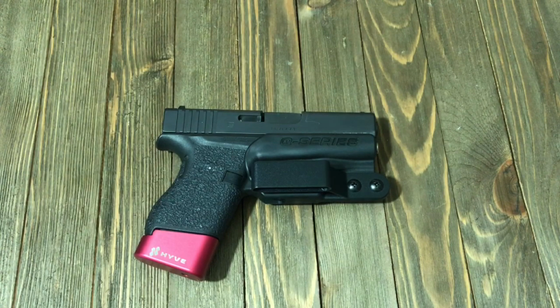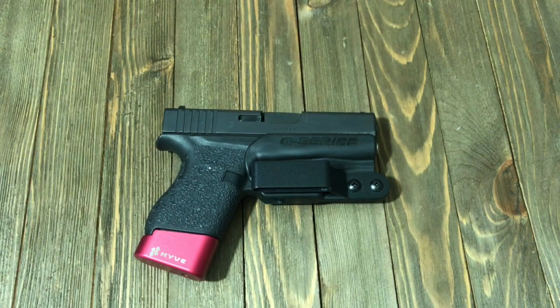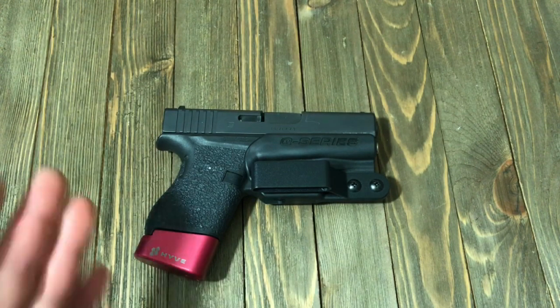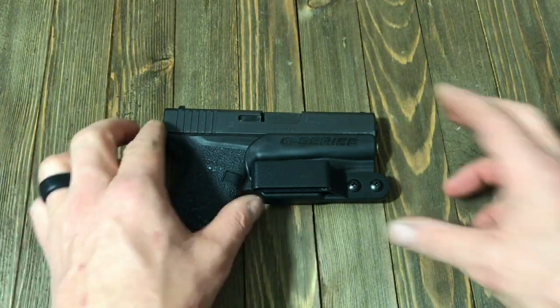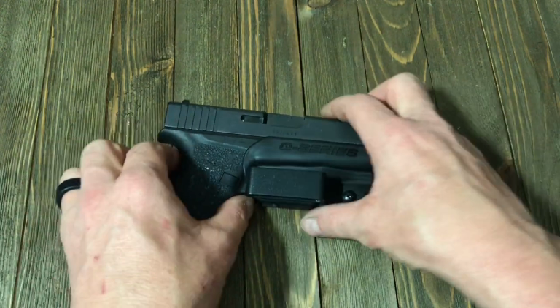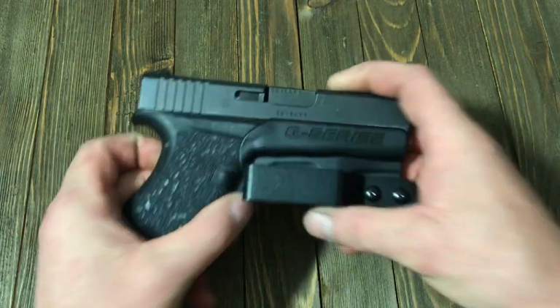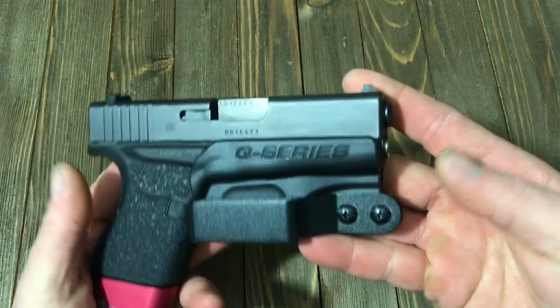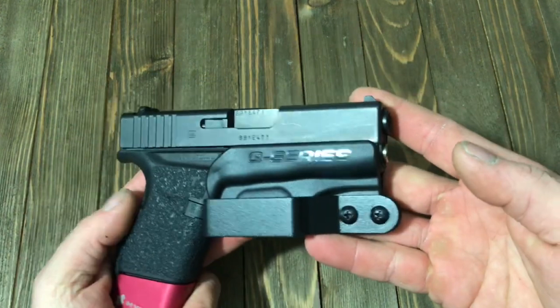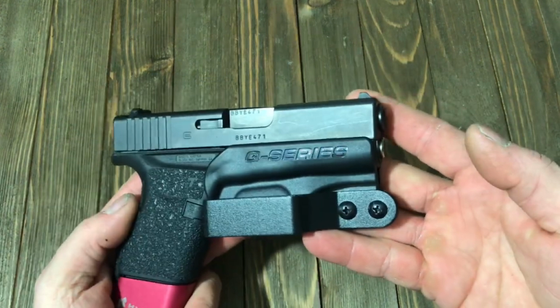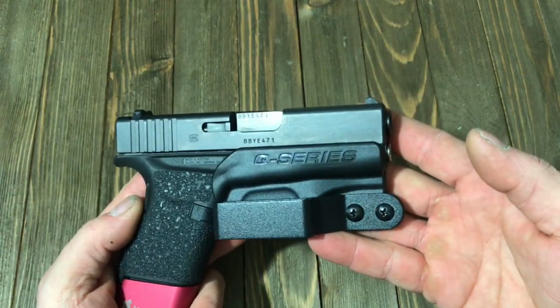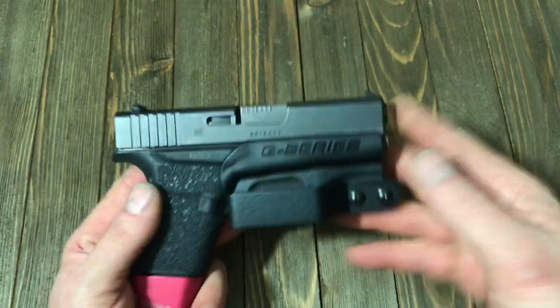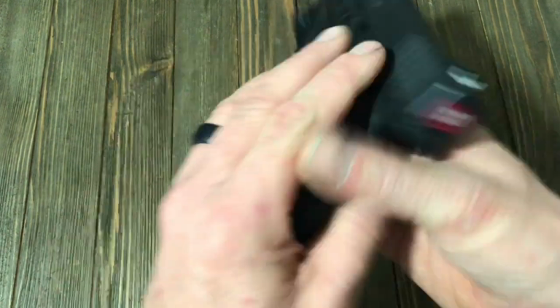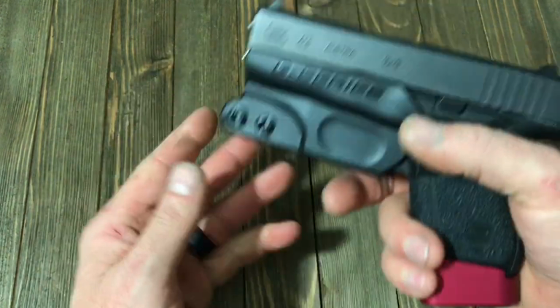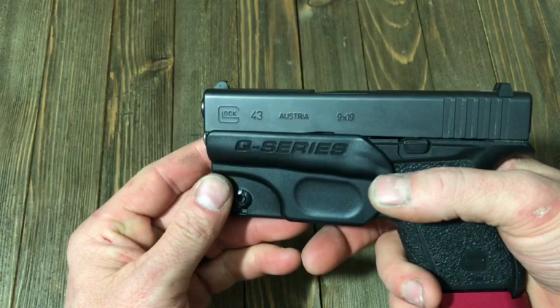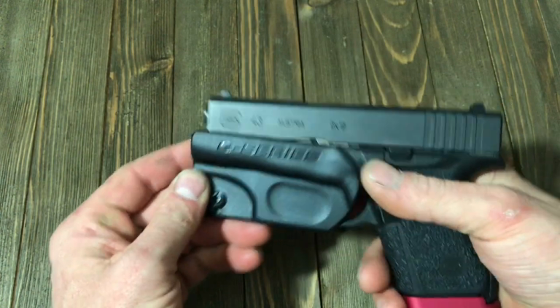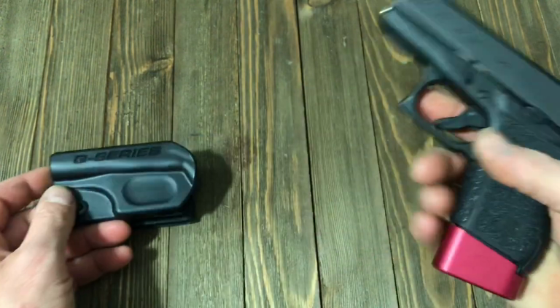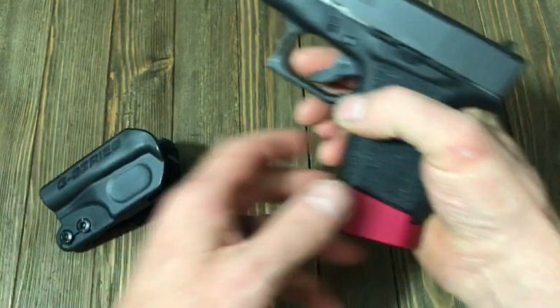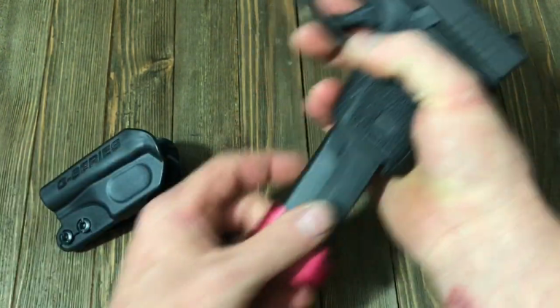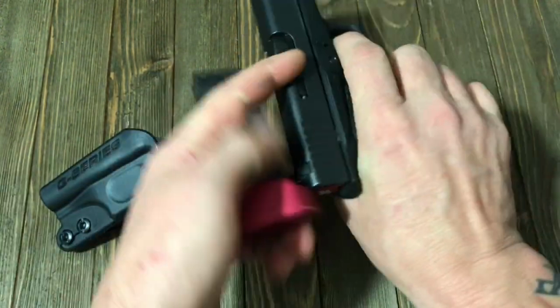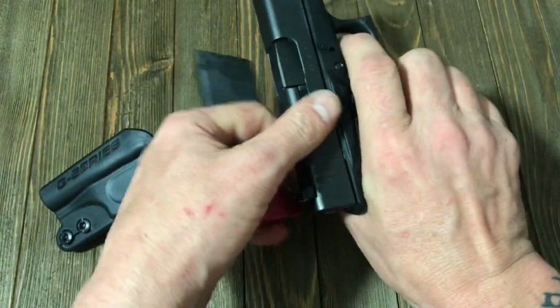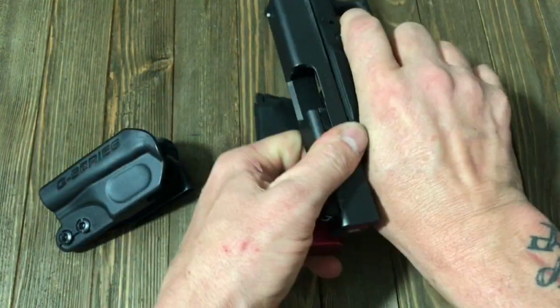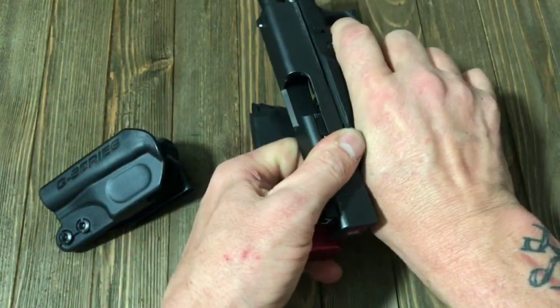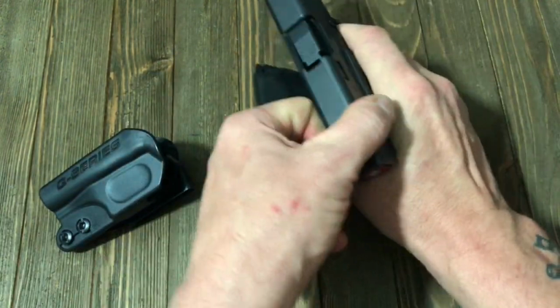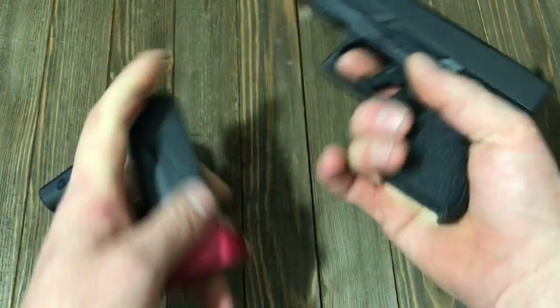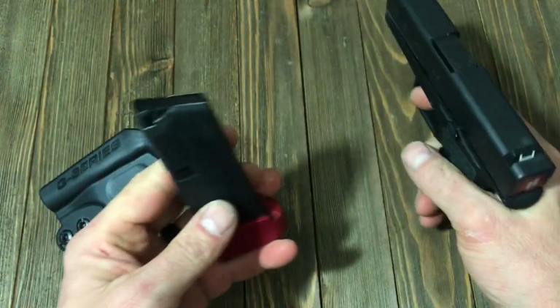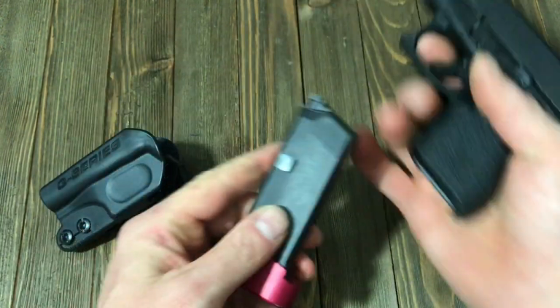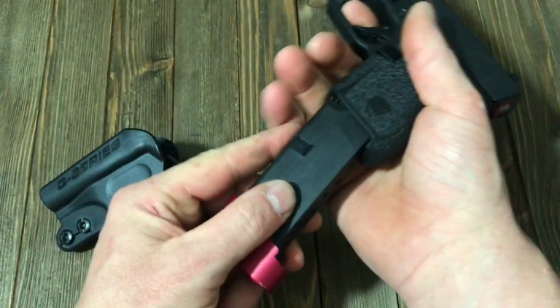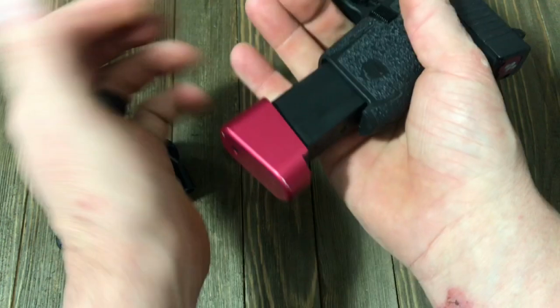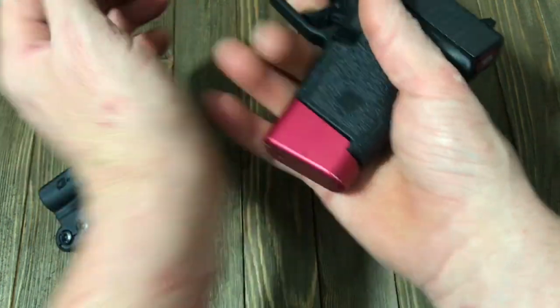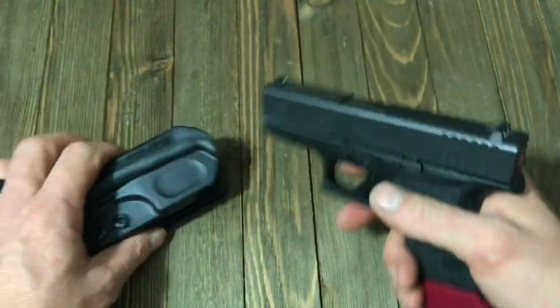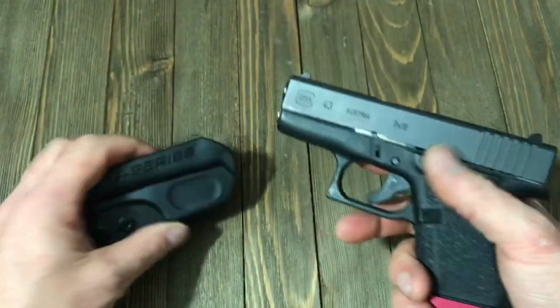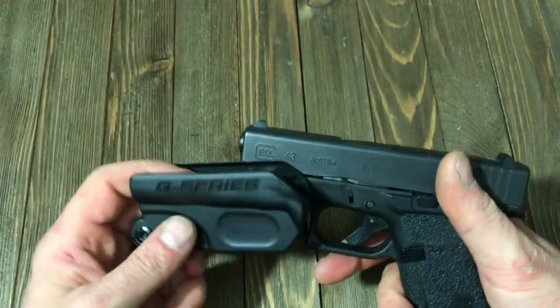Today we are reviewing my Q-Series holster for my Glock 43. I'll start off, give you a quick demo — my arm's empty, mag's empty, now let's get back to it.